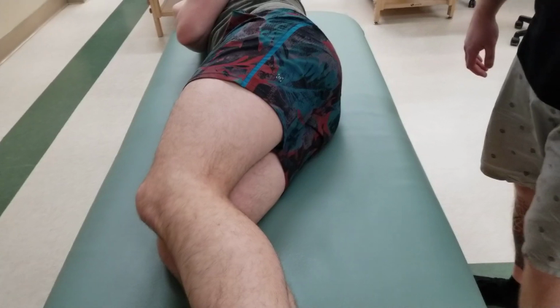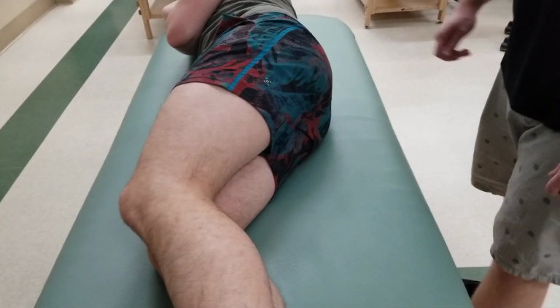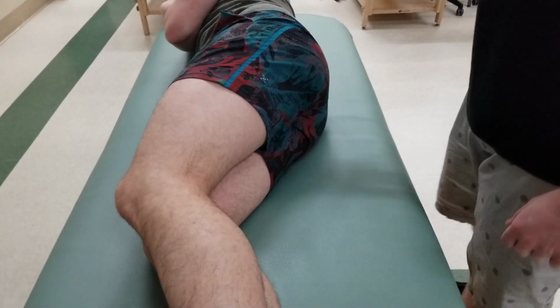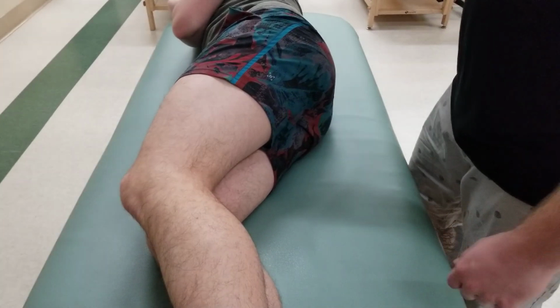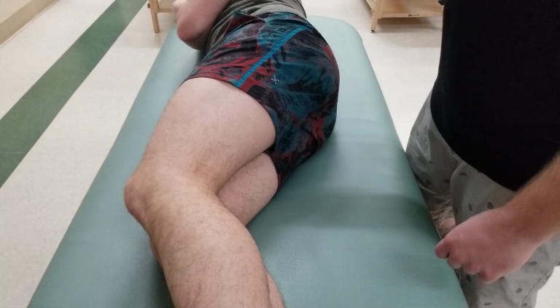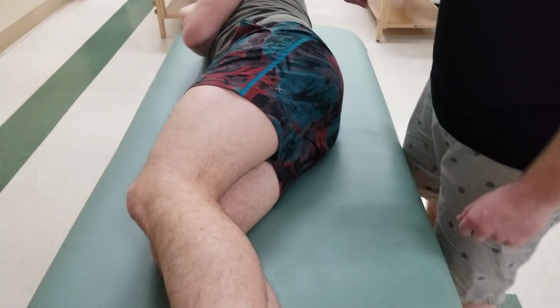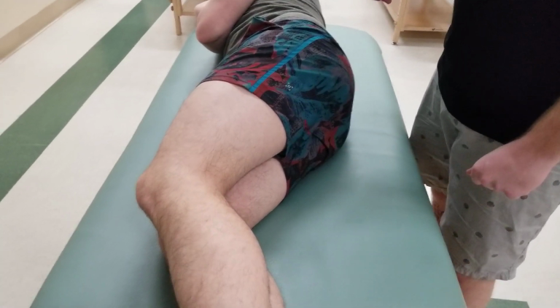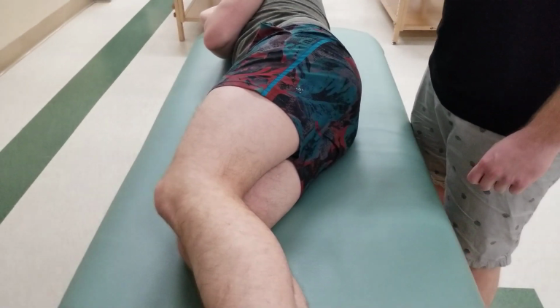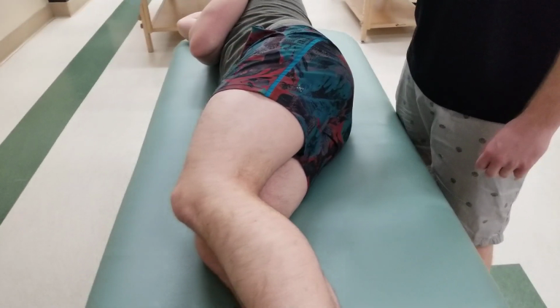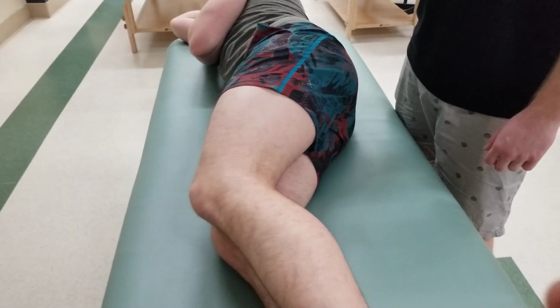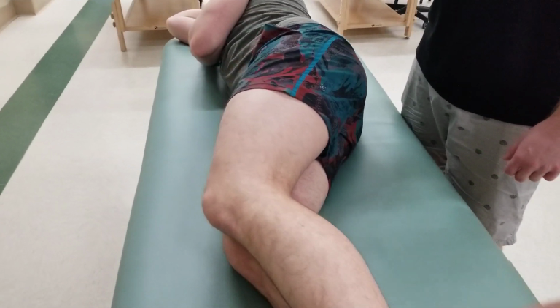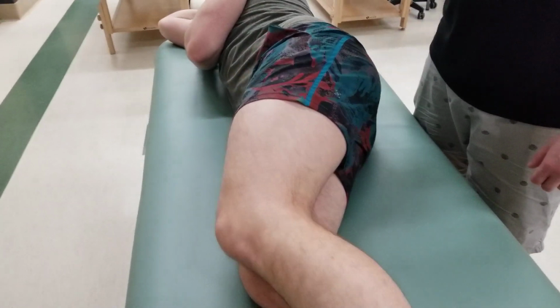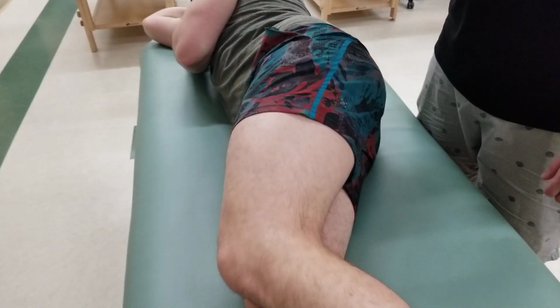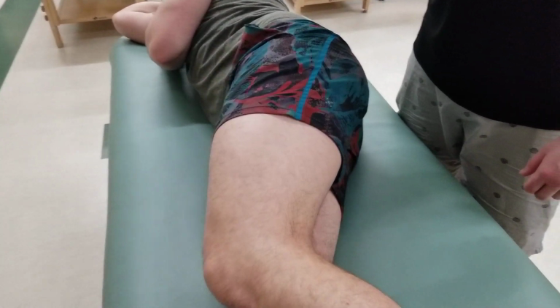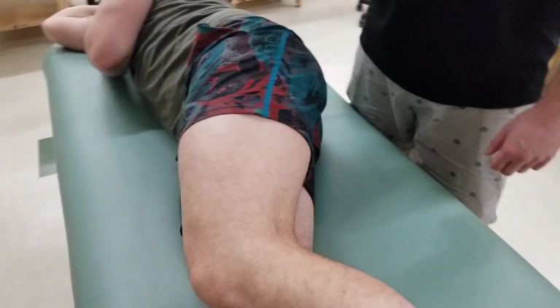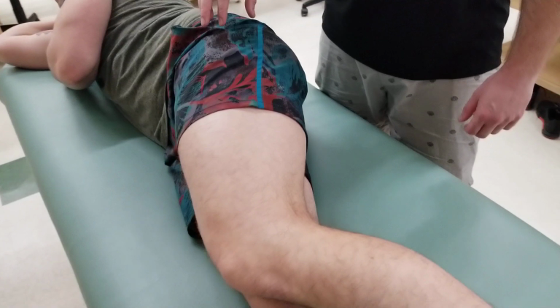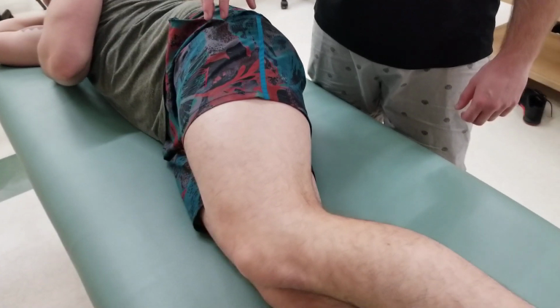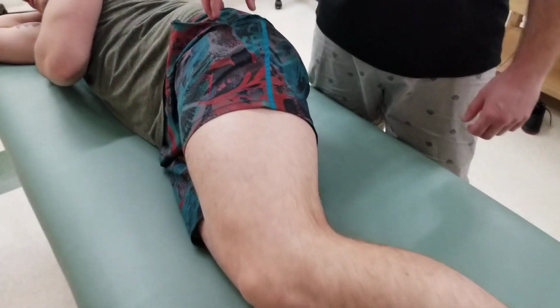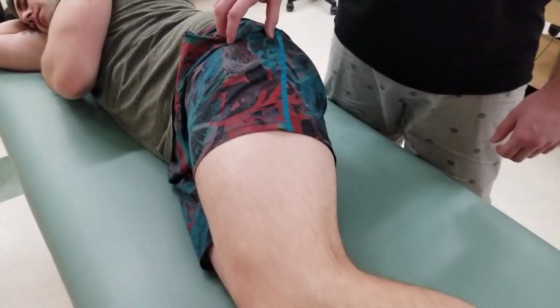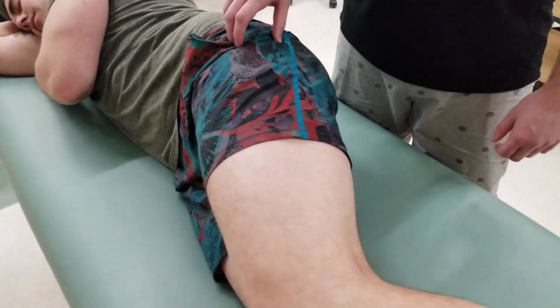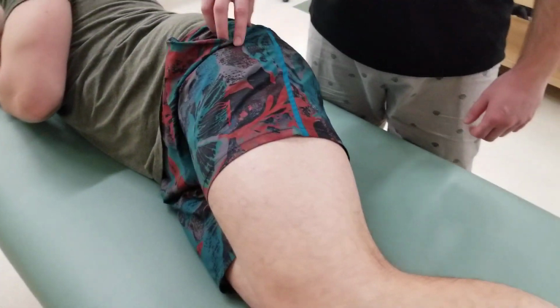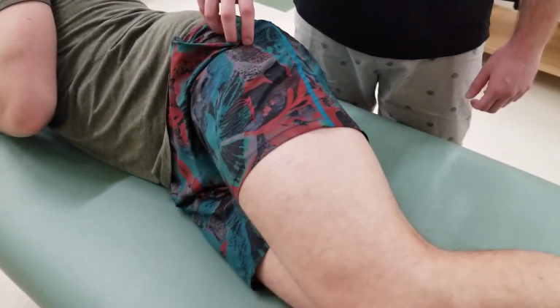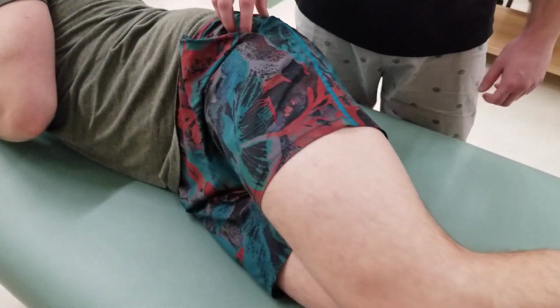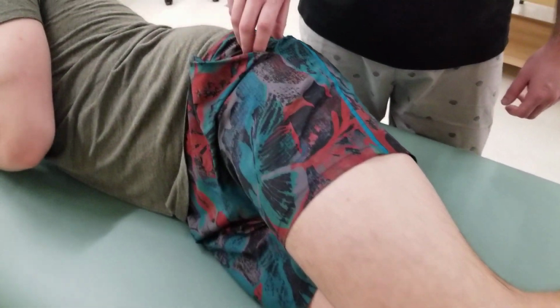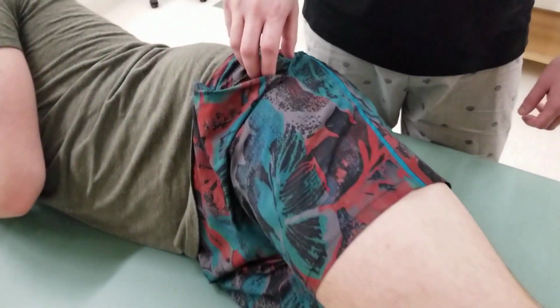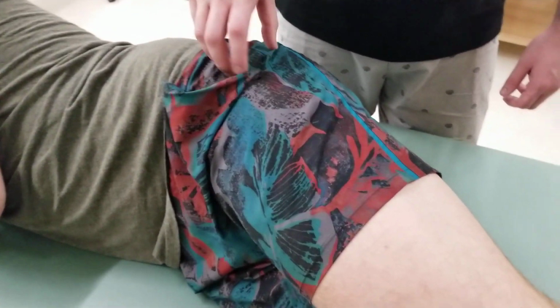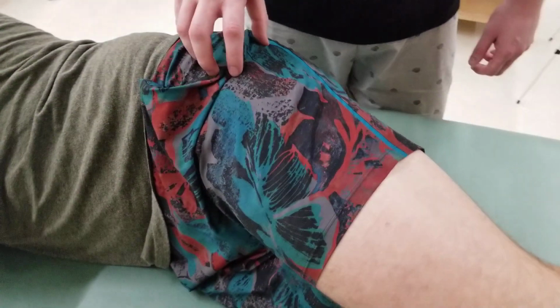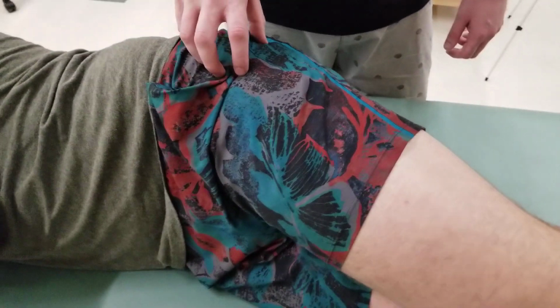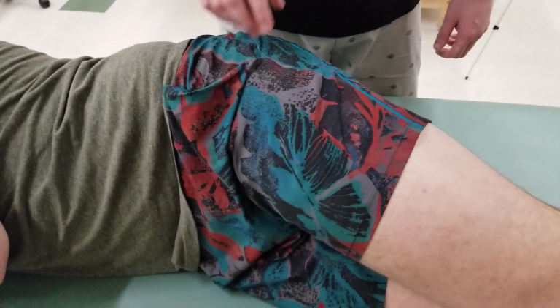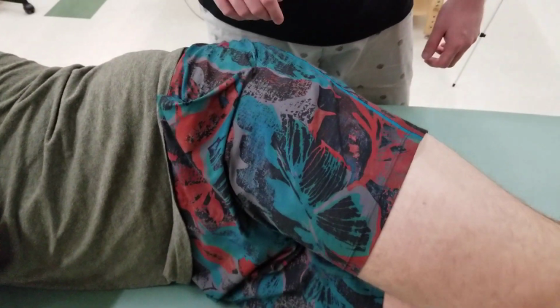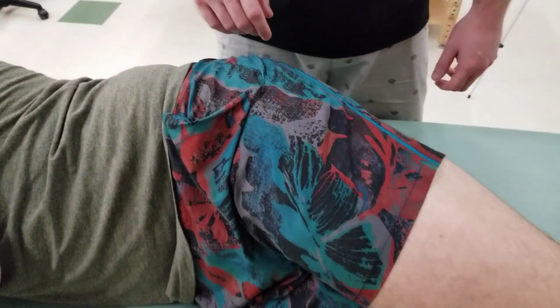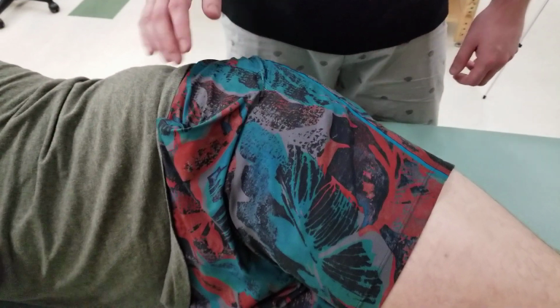Our video today is going to cover the femur and the patella. We're going to start with our person in a sideline position and look for one of the more proximal landmarks we can find, known as the greater trochanter.